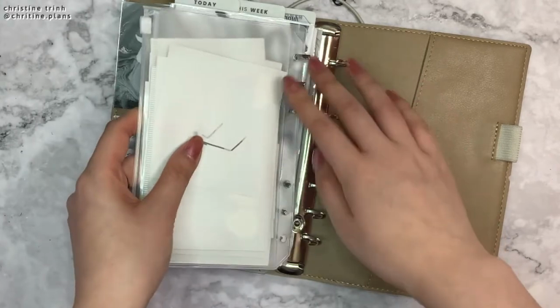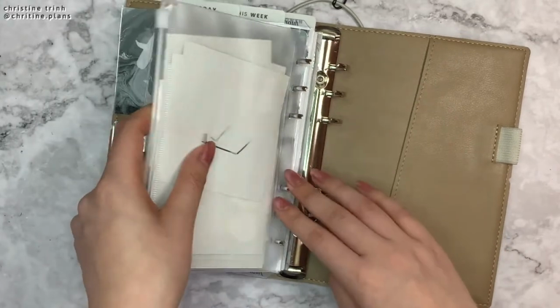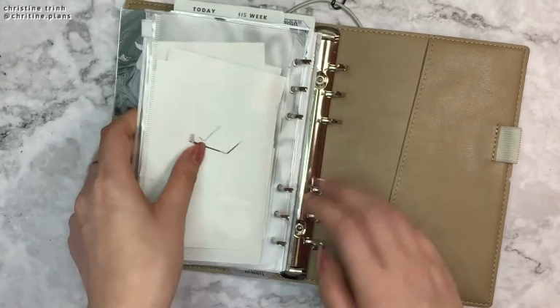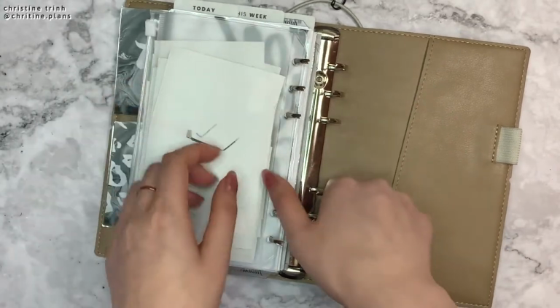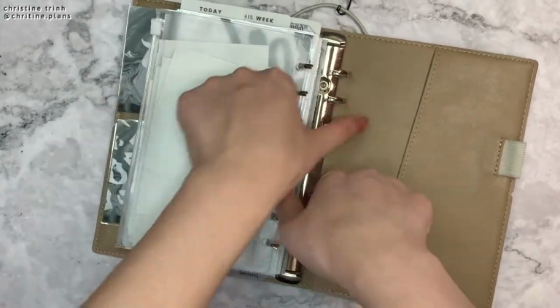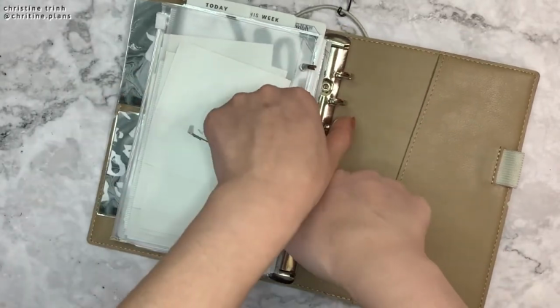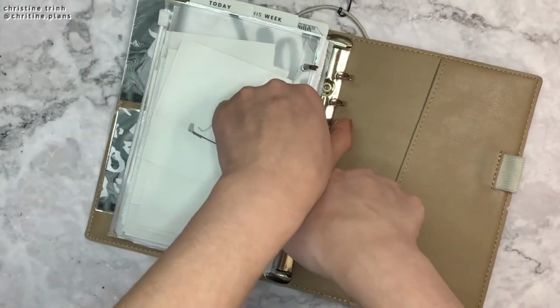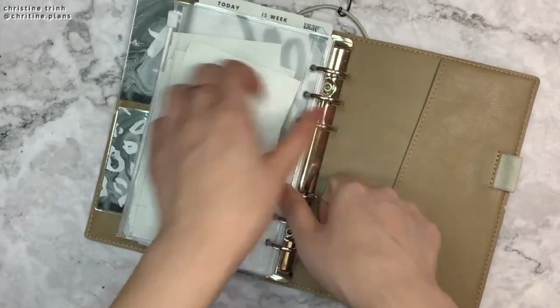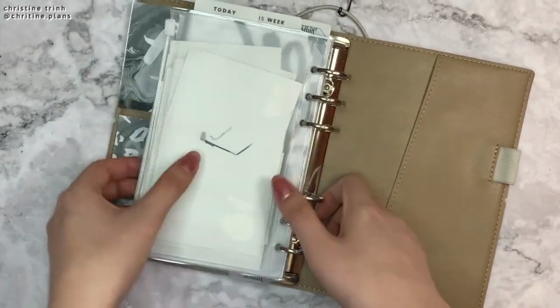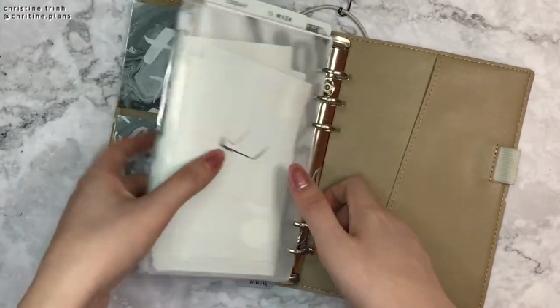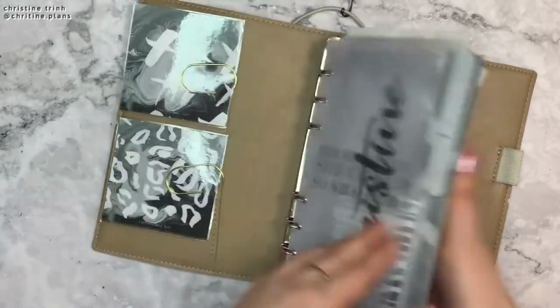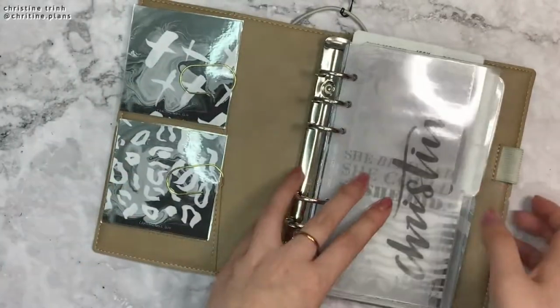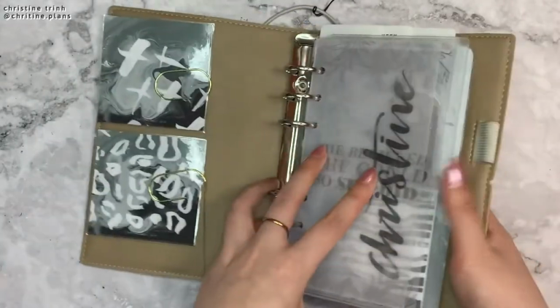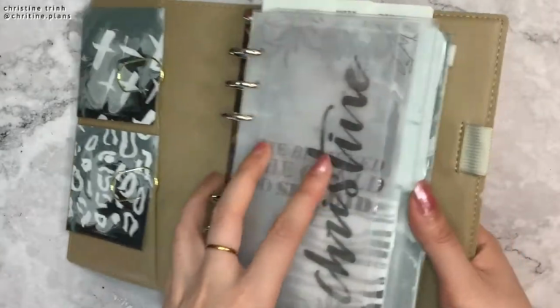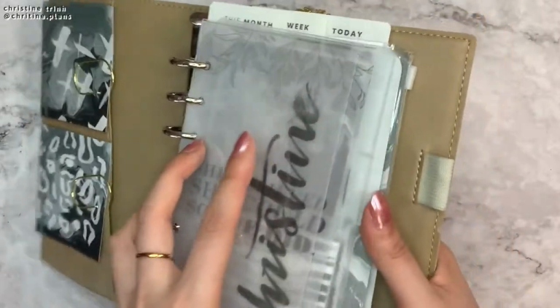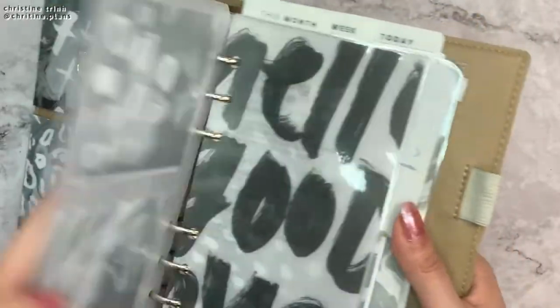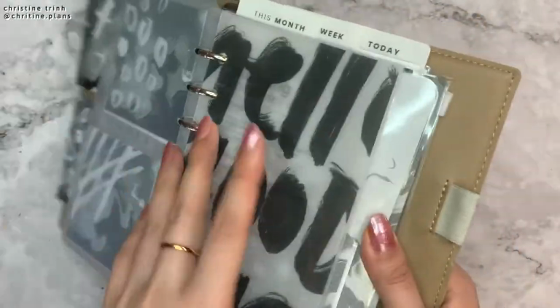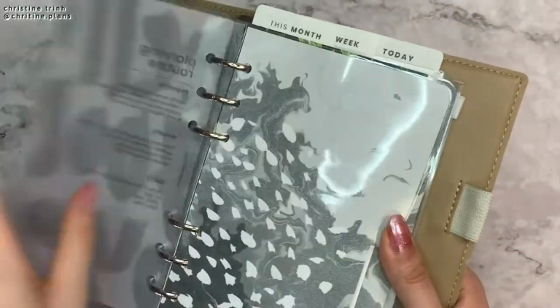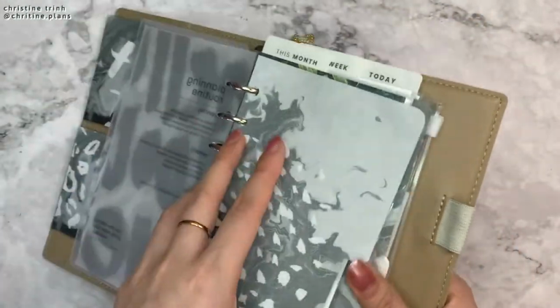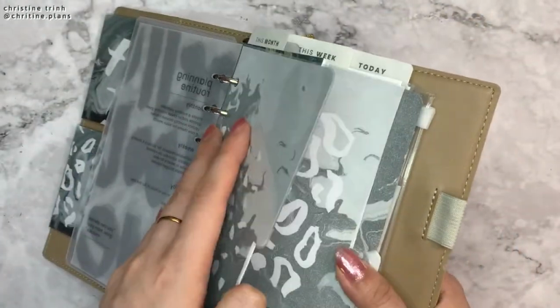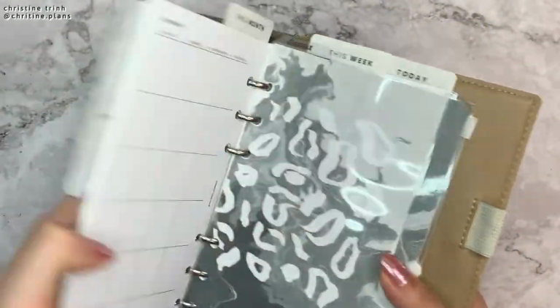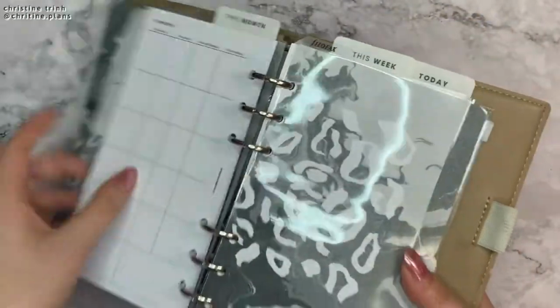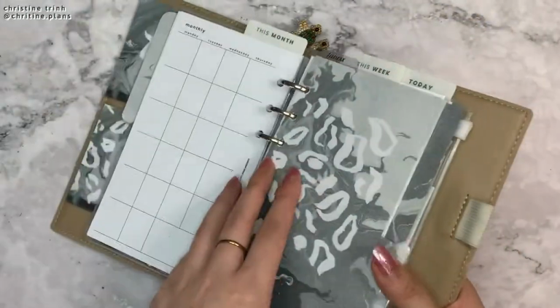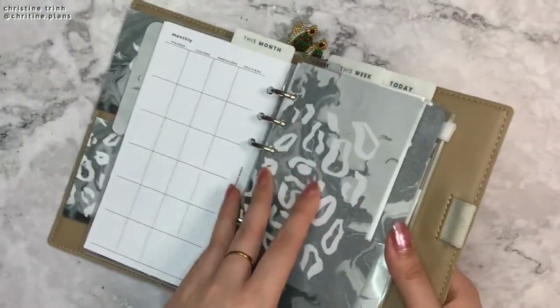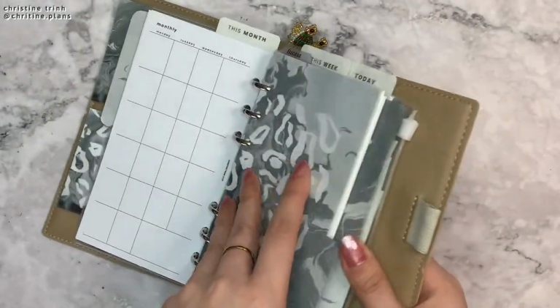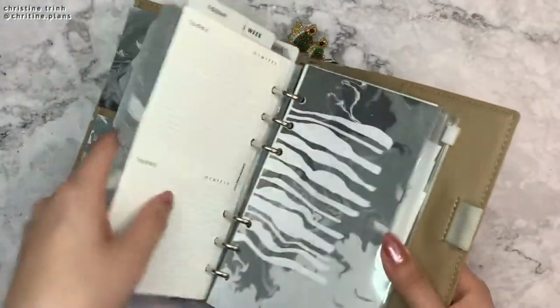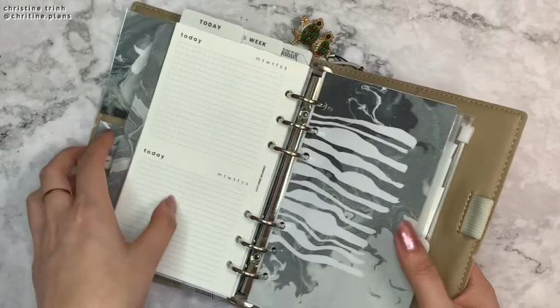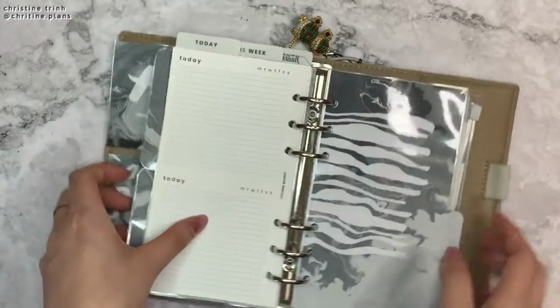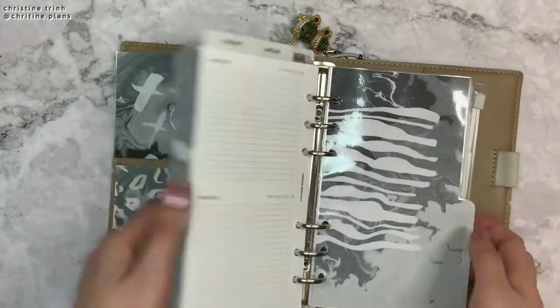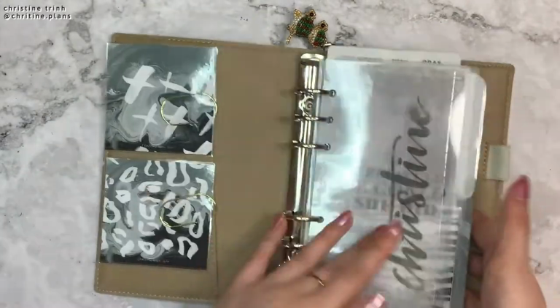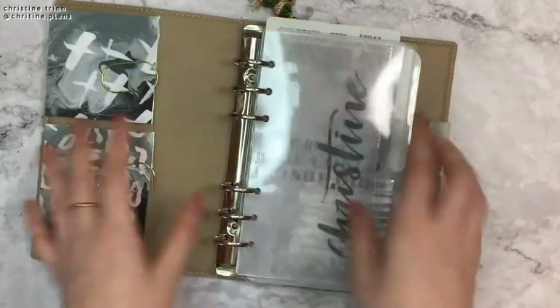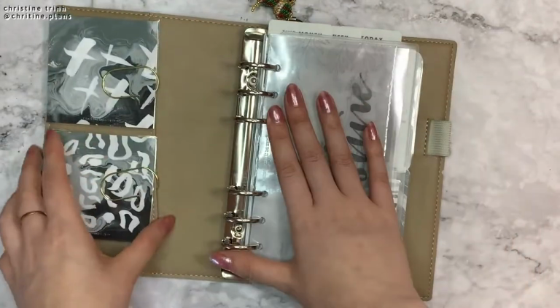So this planner is pretty small right now. I don't really put much in it. I have my monthly, my weekly, my dailies, and then my goals in this planner.